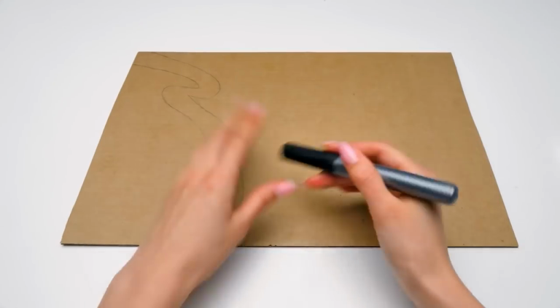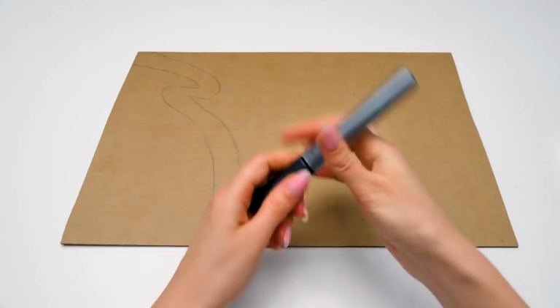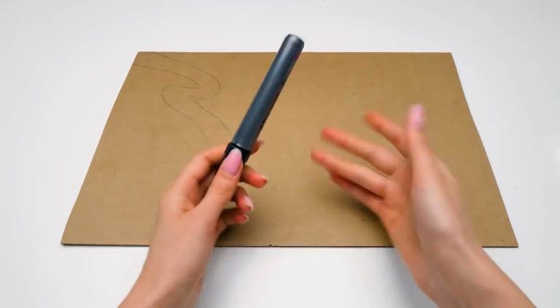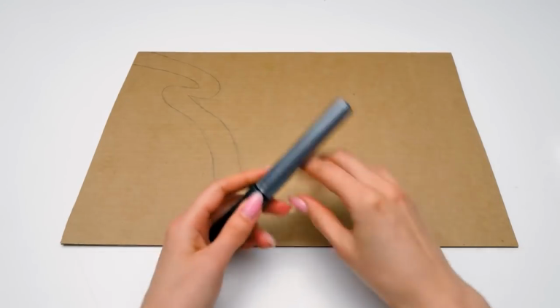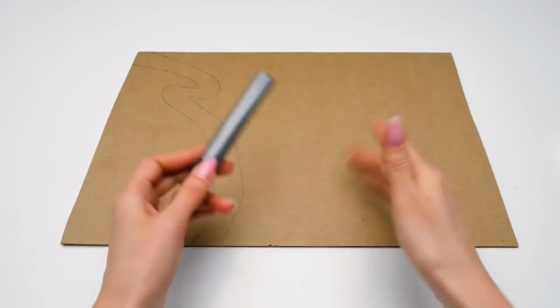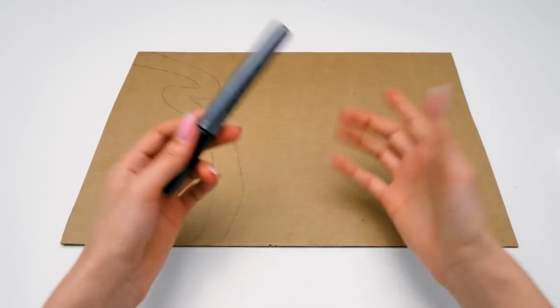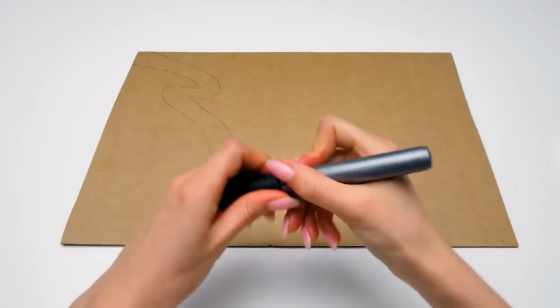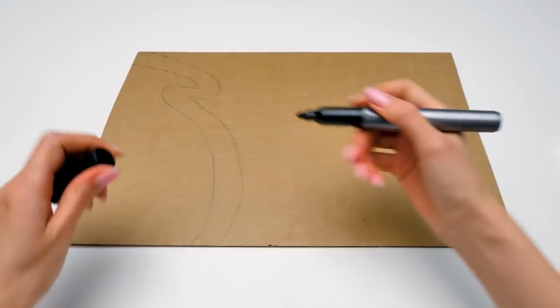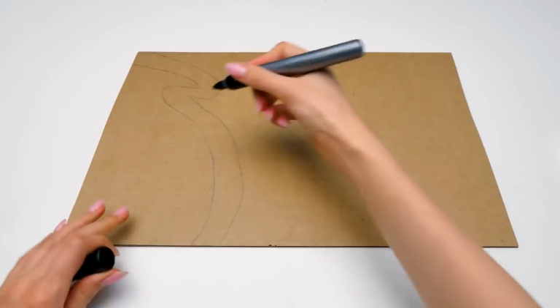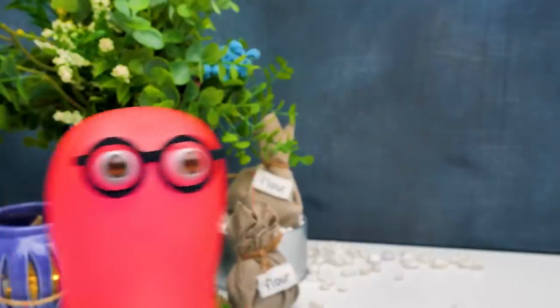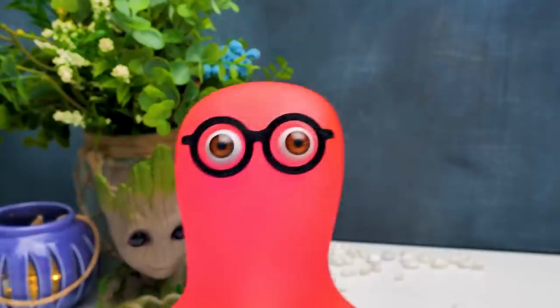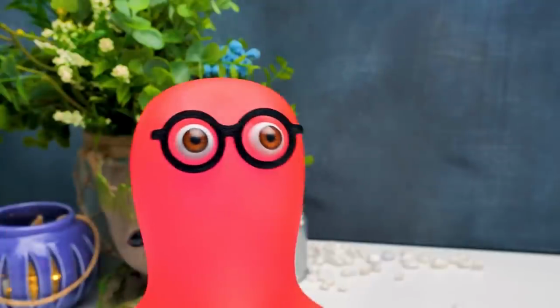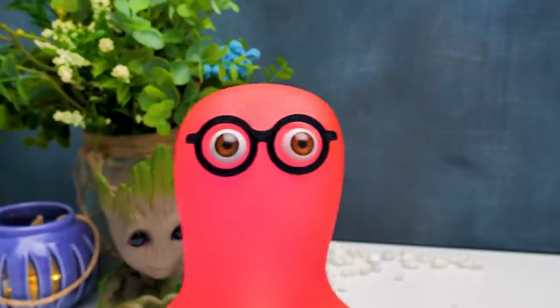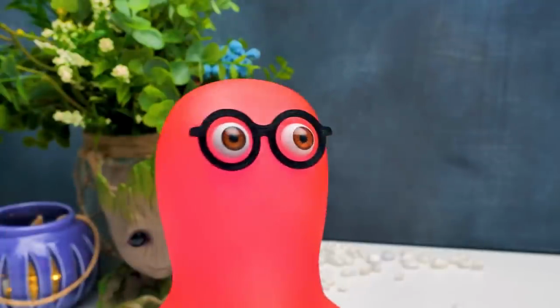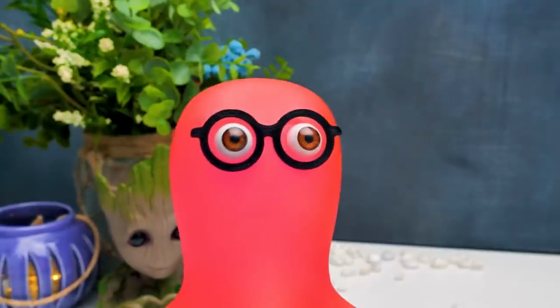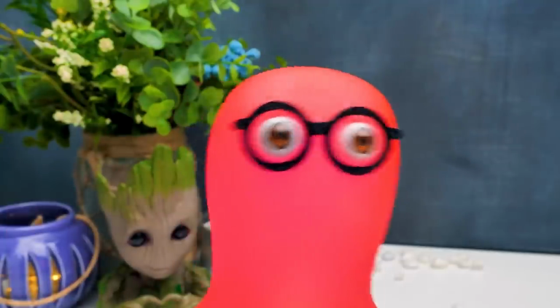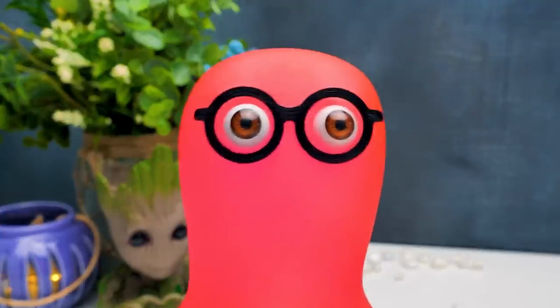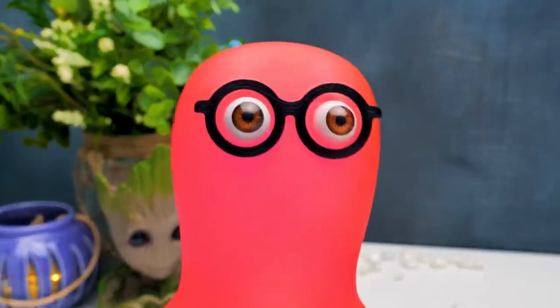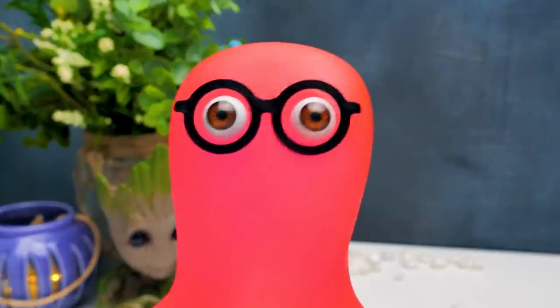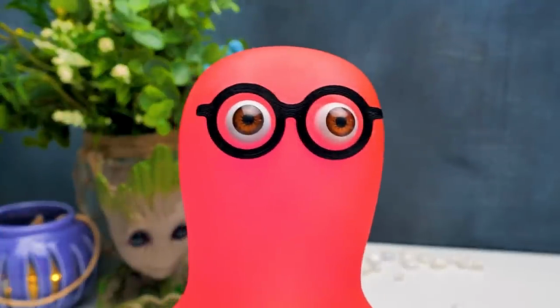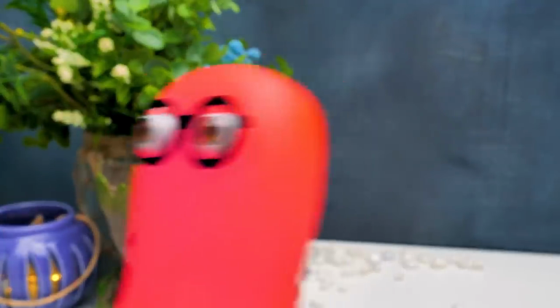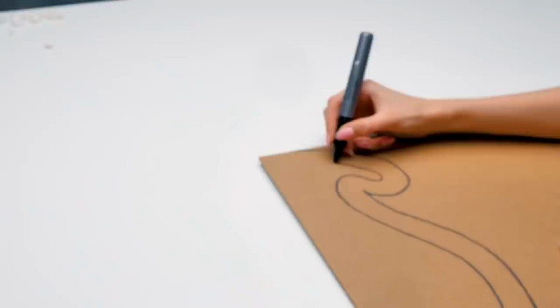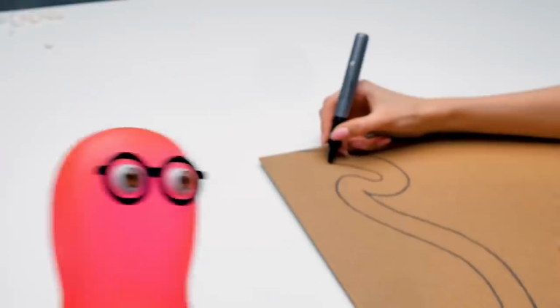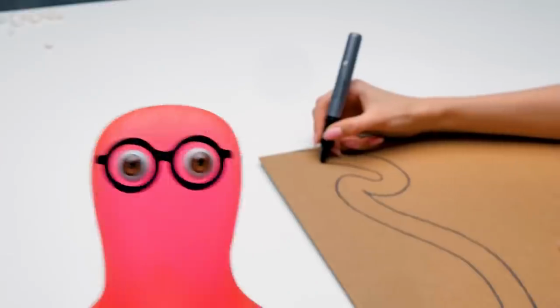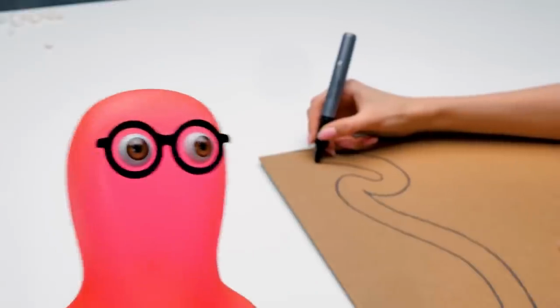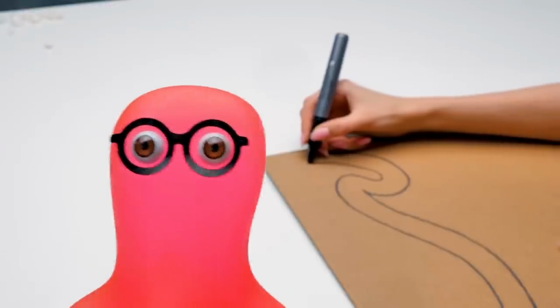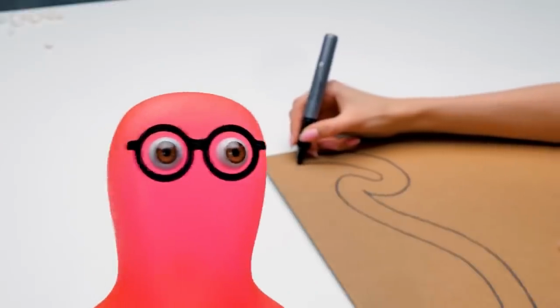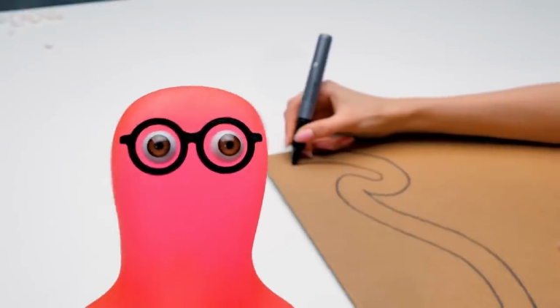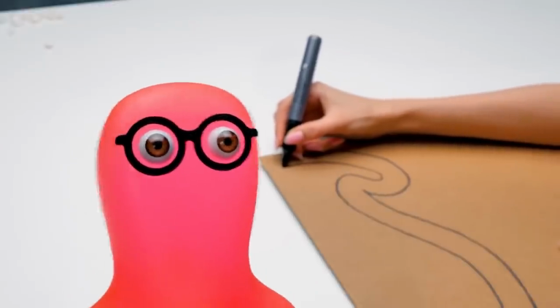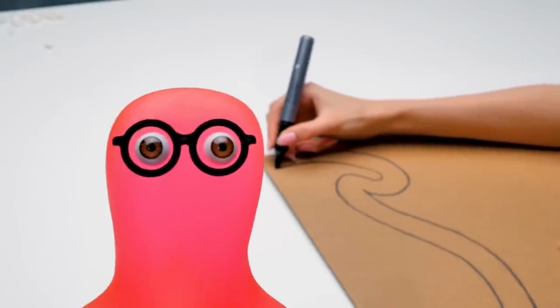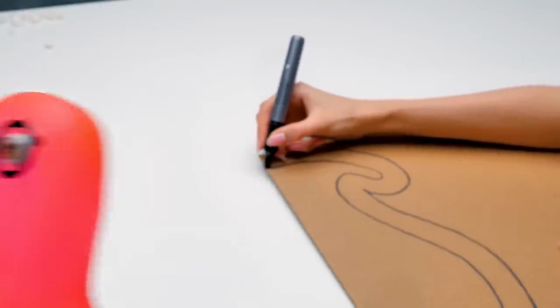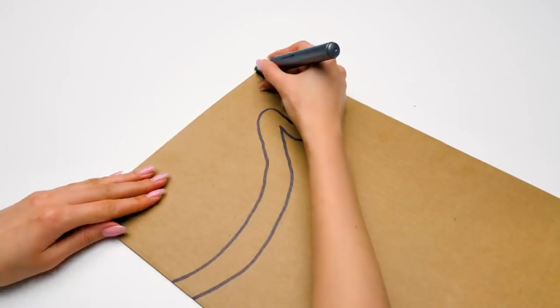Hi, guys! Today we're going to make a cool house from cardboard! Not just a house, Sue, but a mushroom house! Can you believe it? A dwelling in the form of a mushroom! If you can't wait to see what it's going to look like, give us a thumbs up!